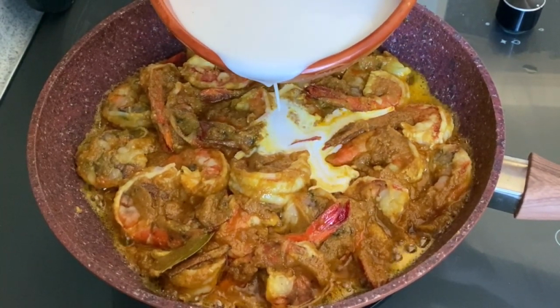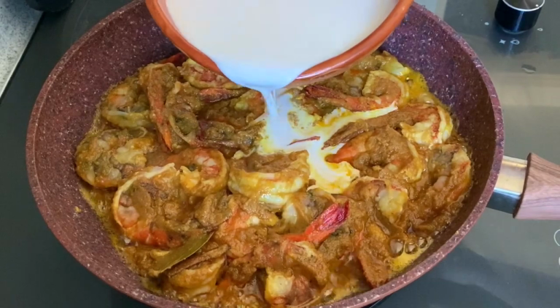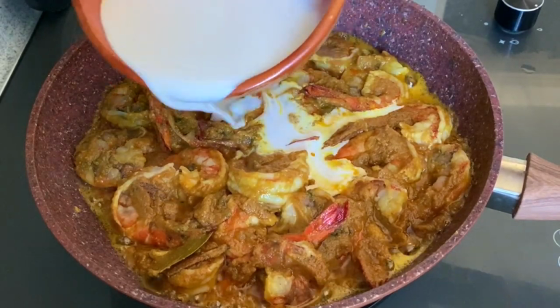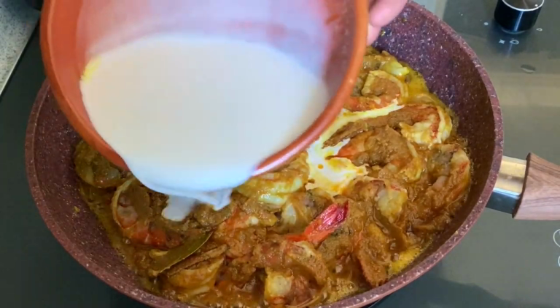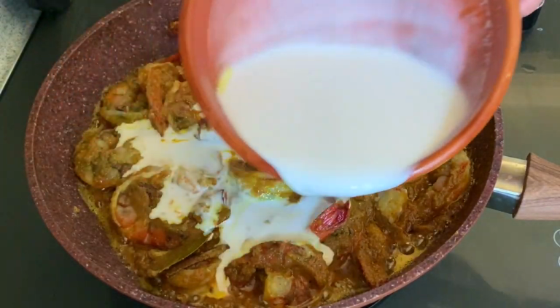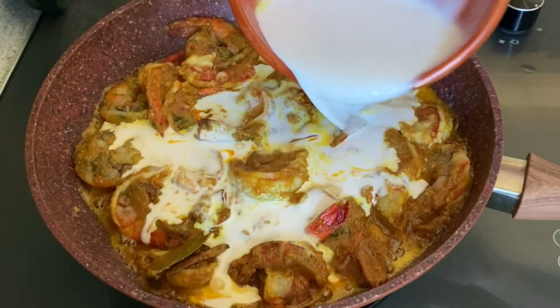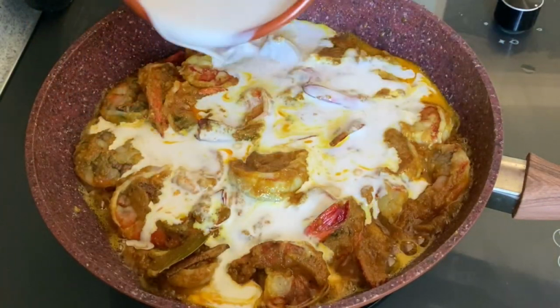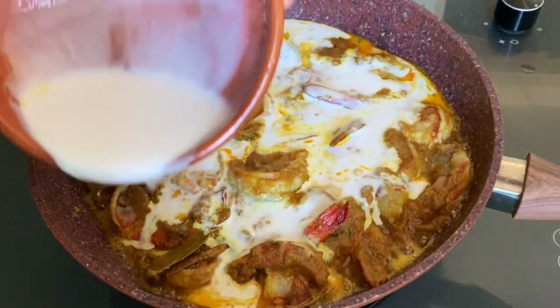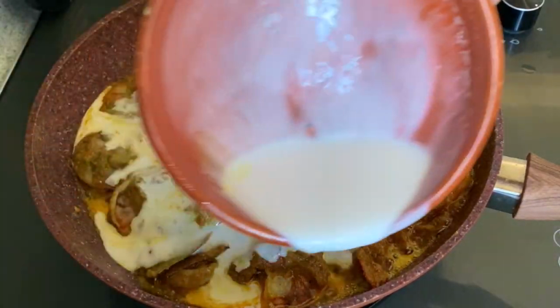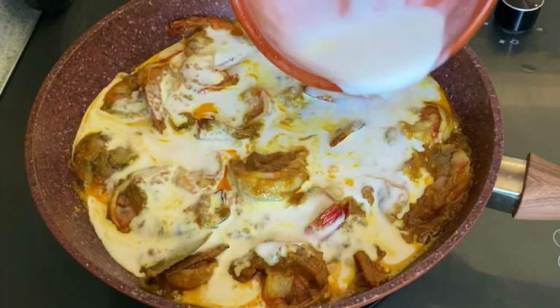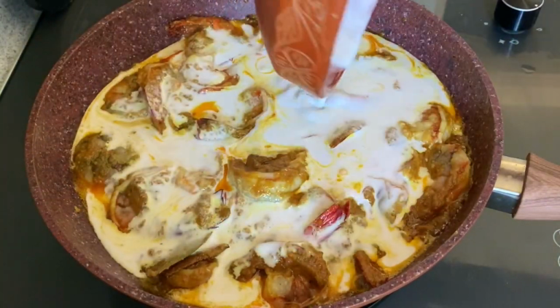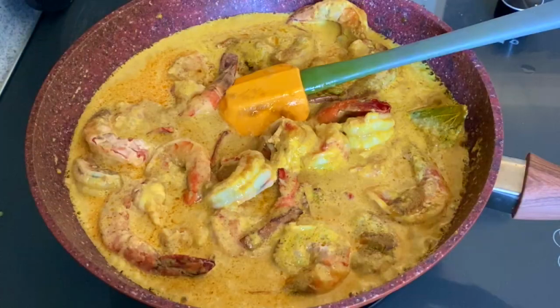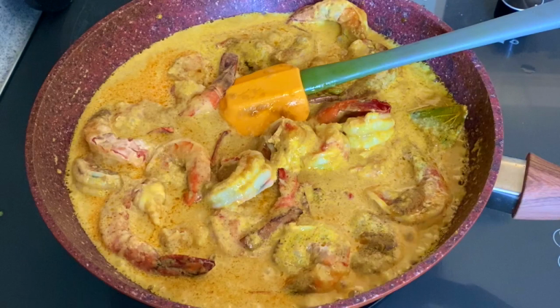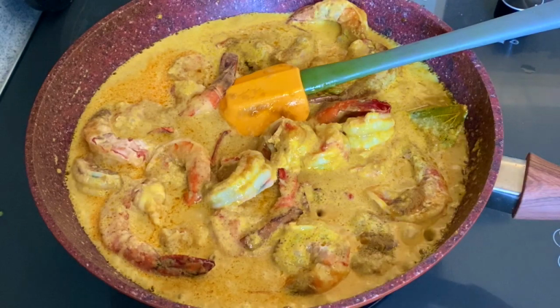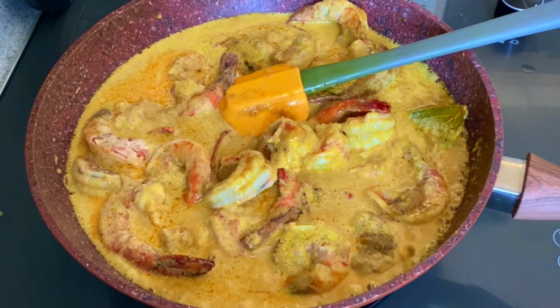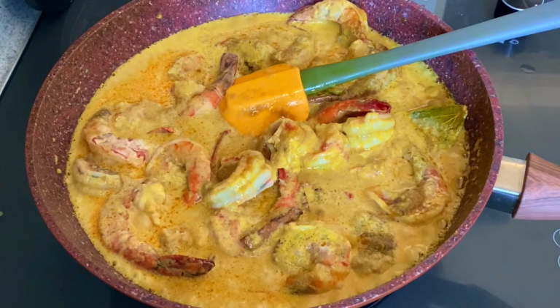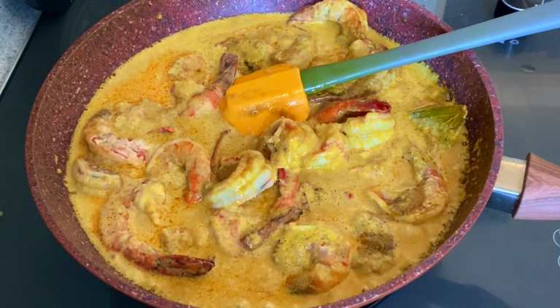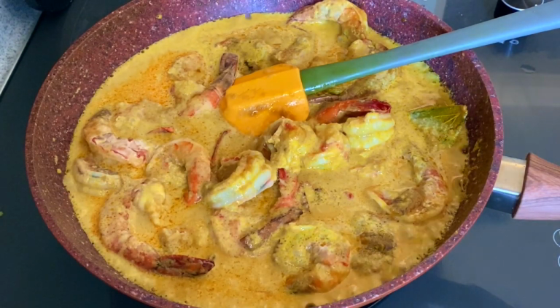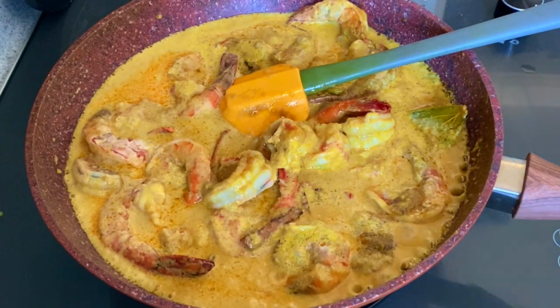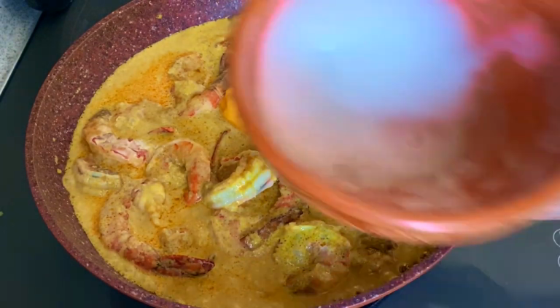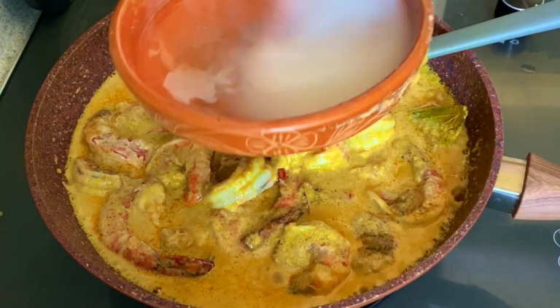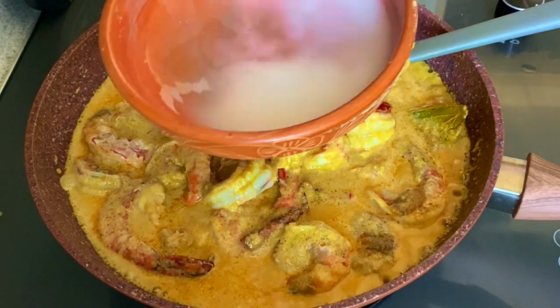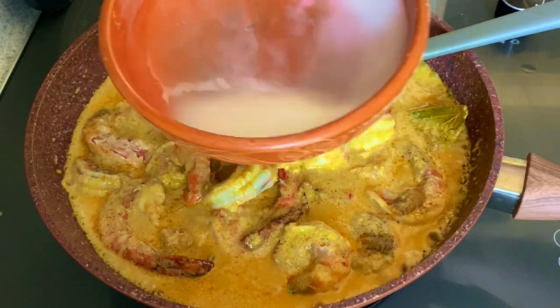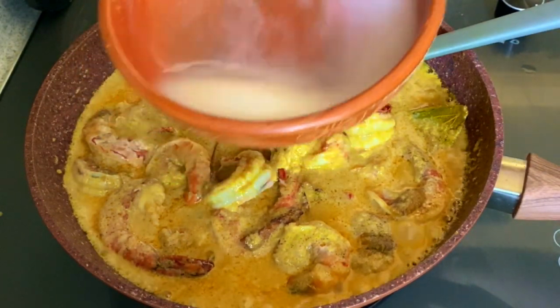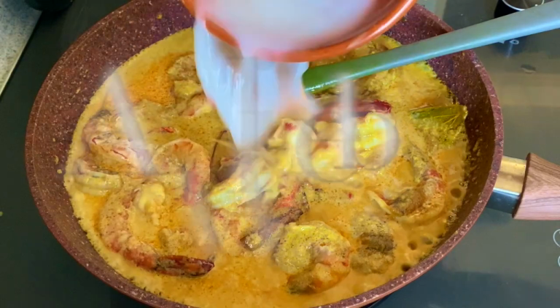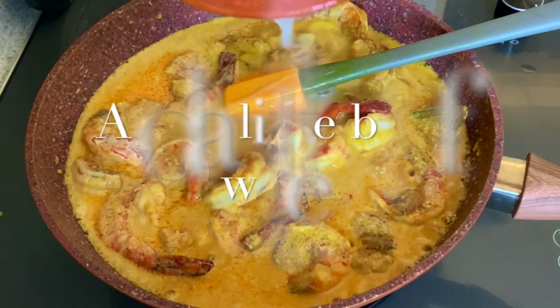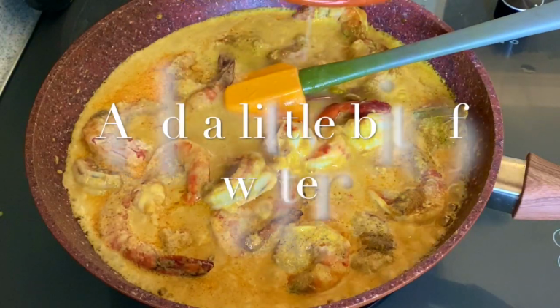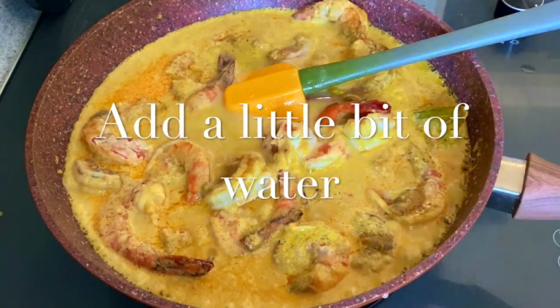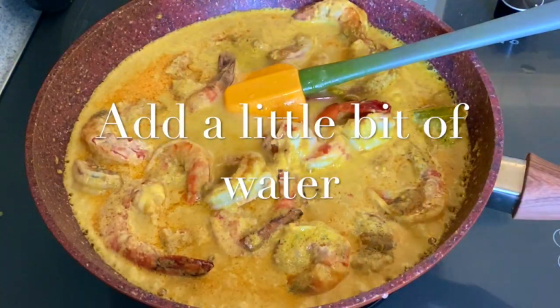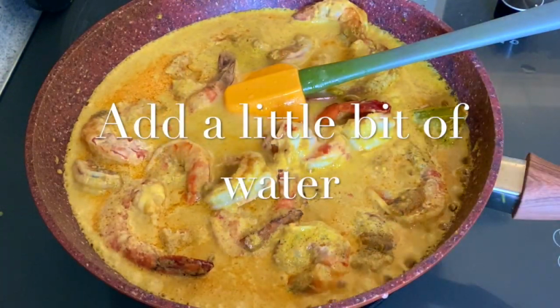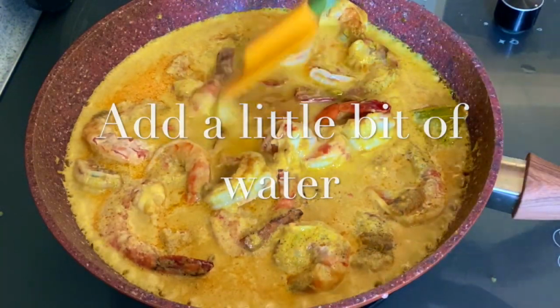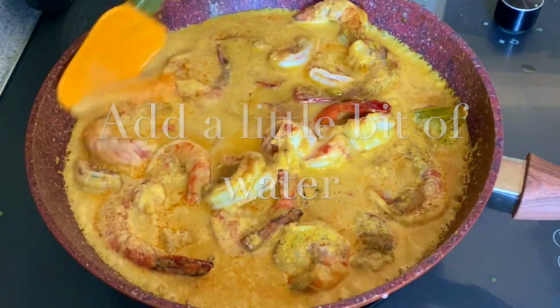You can add the milk. I am not going to add 1 cup of milk. If you have a red milk, it will be not going to get over-cooked.